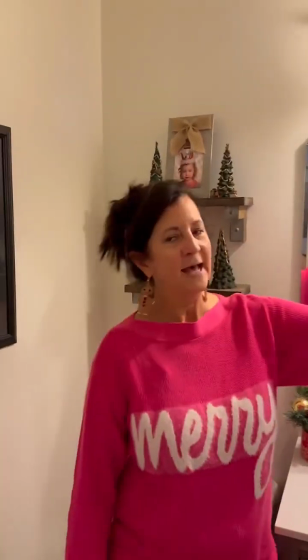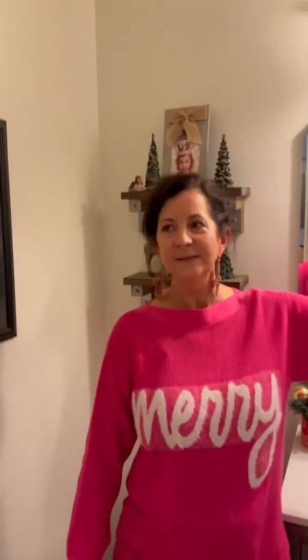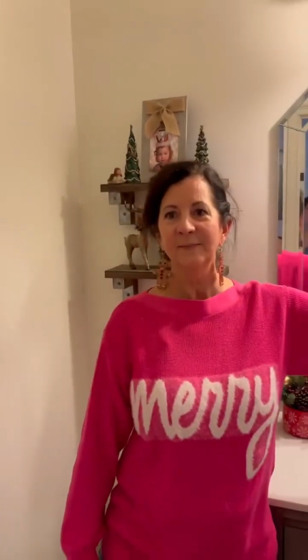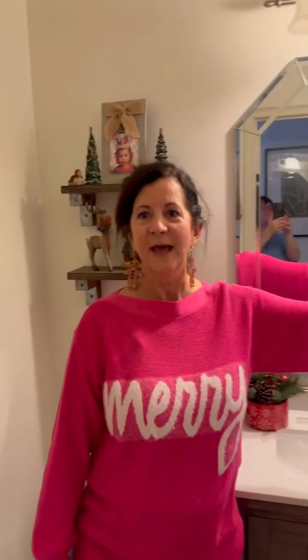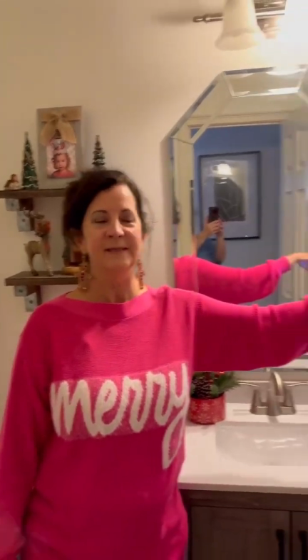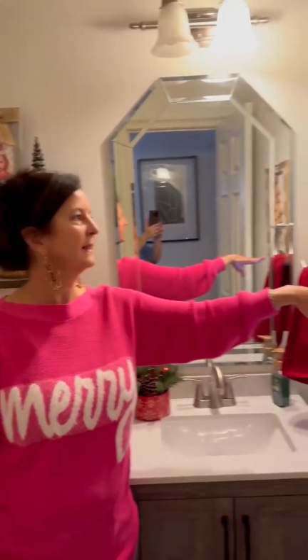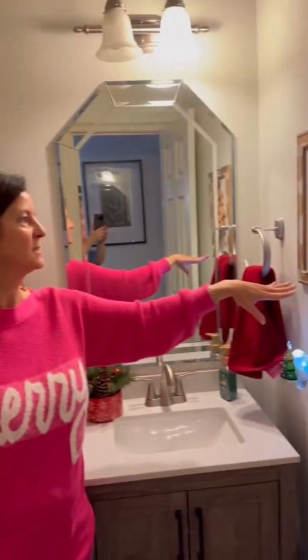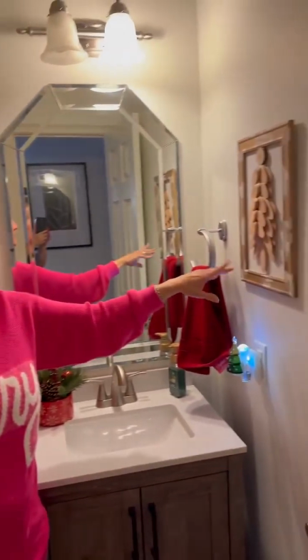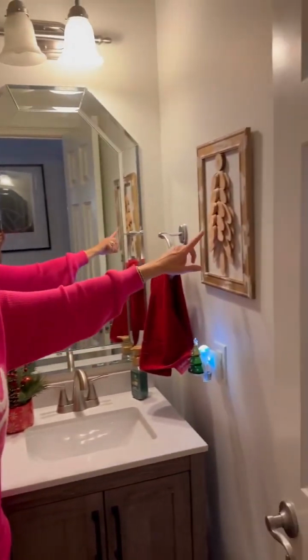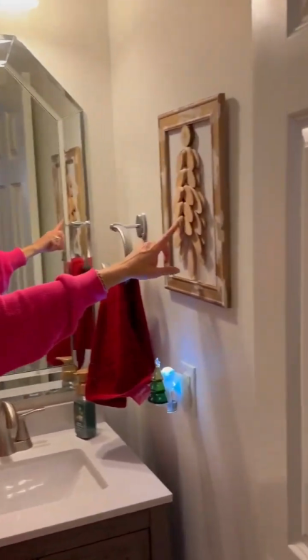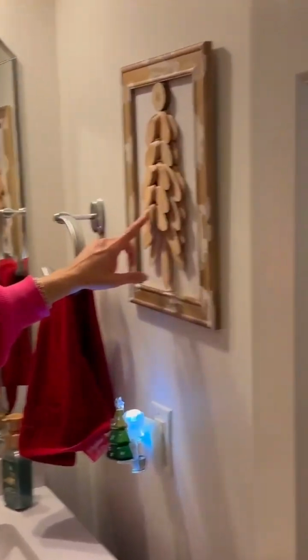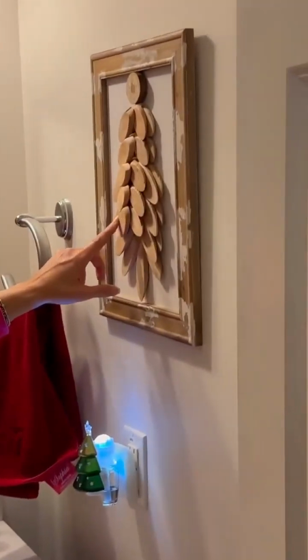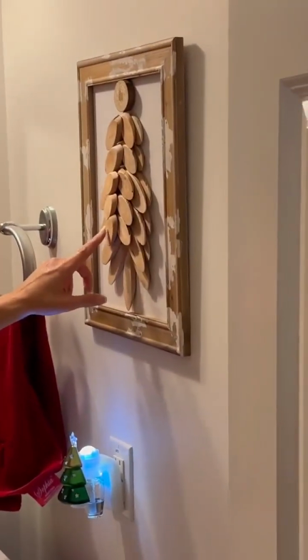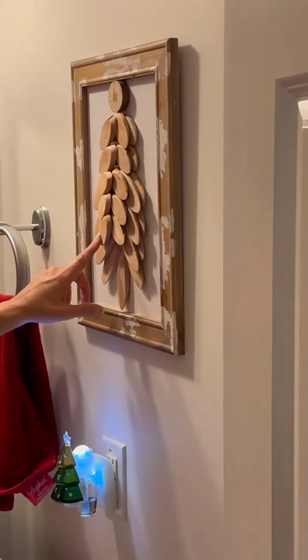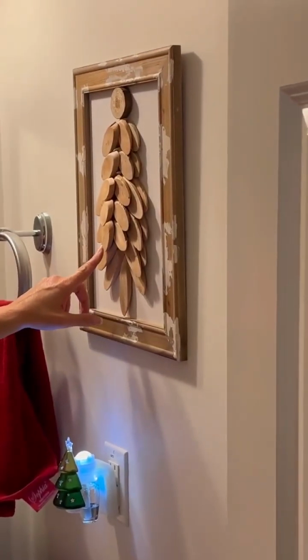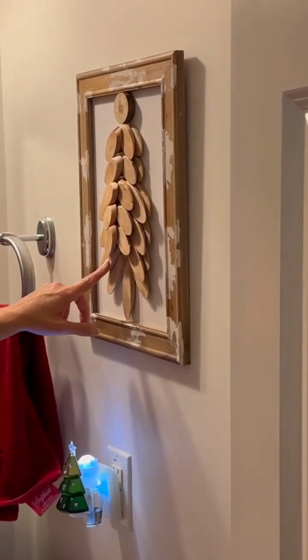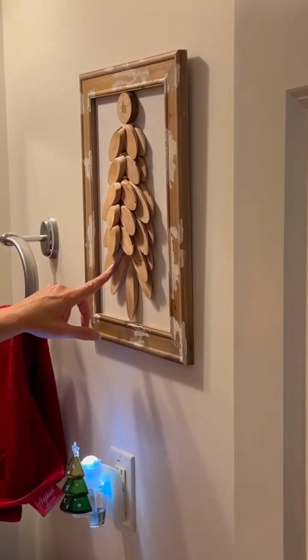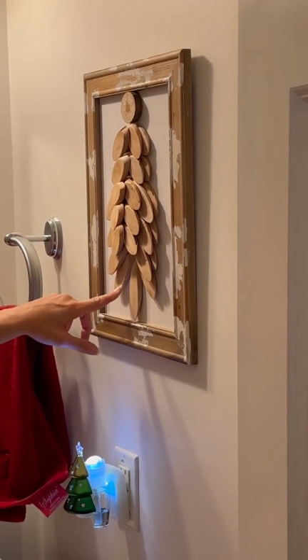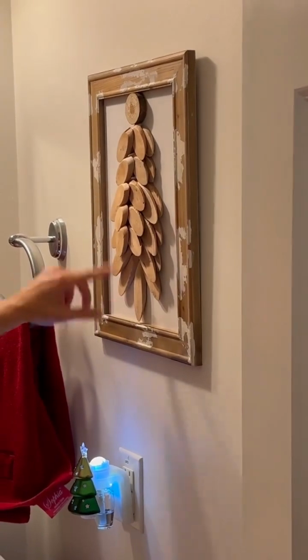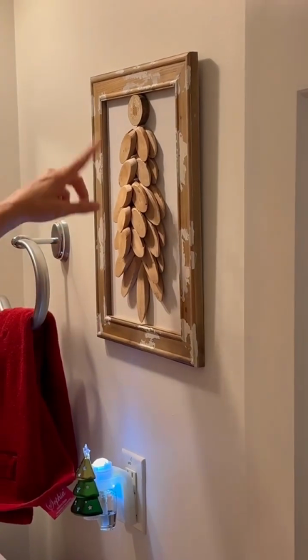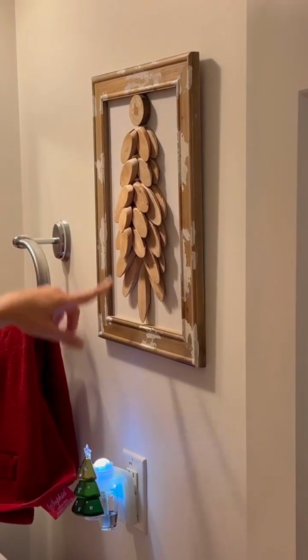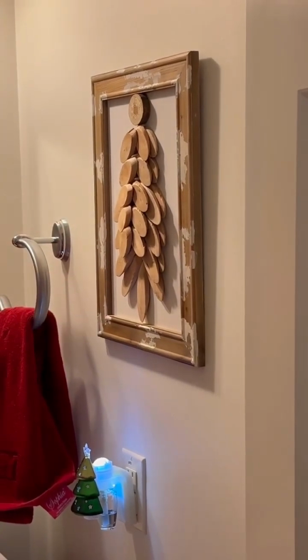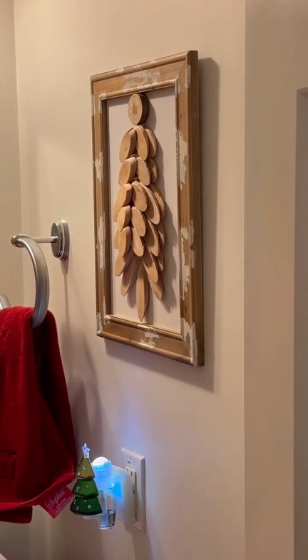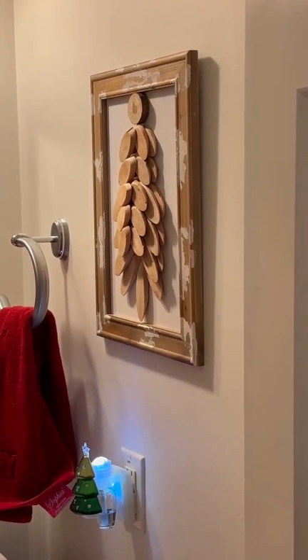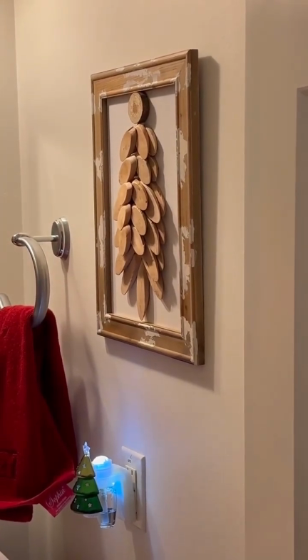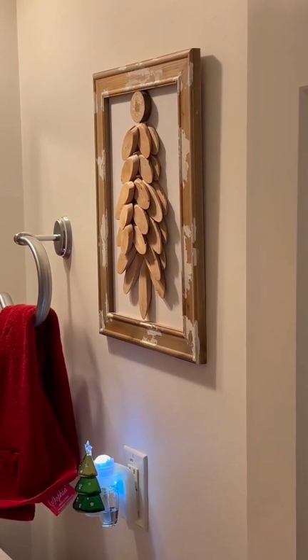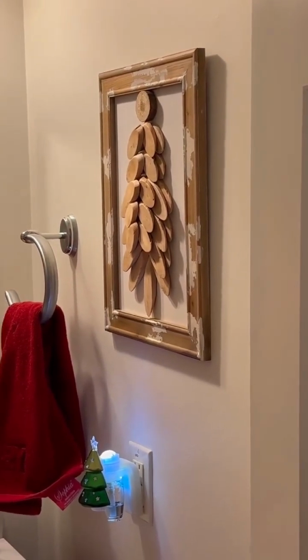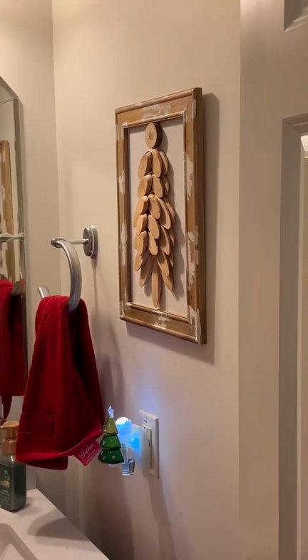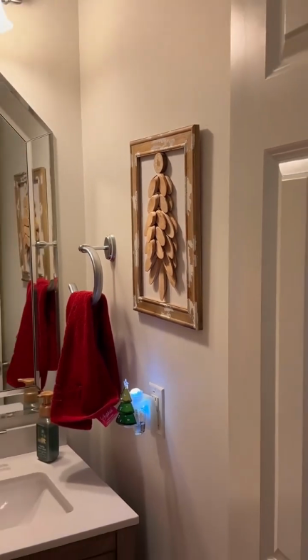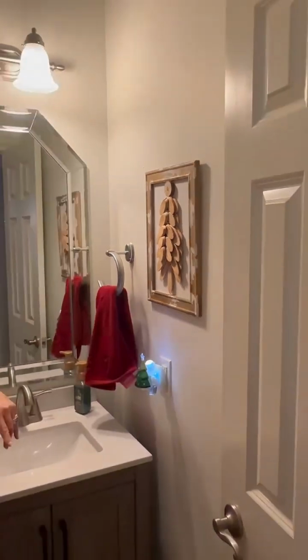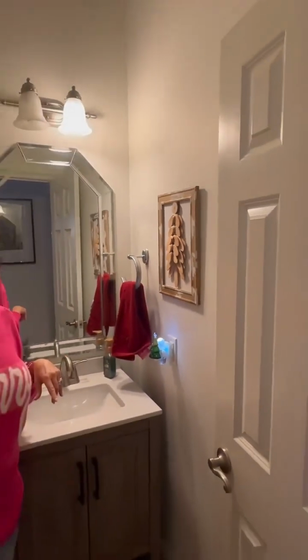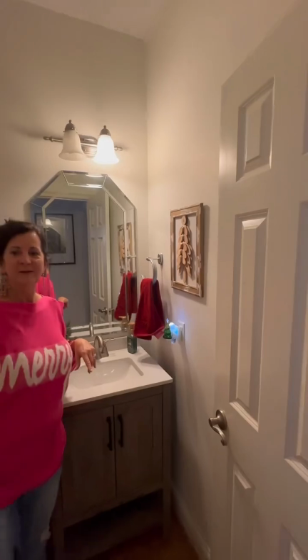I made that last year. I bought the wood pieces from Hobby Lobby and just glued them together like a tree. I think it turned out super cute.